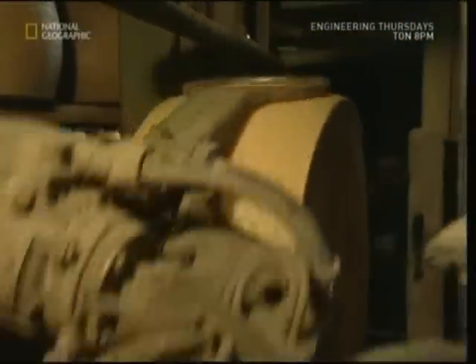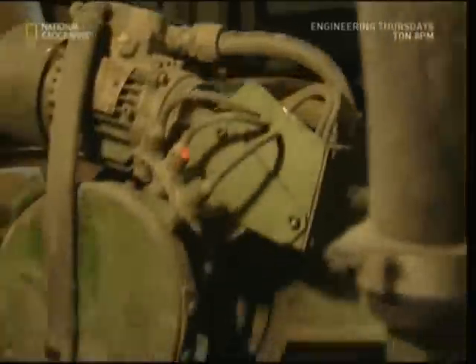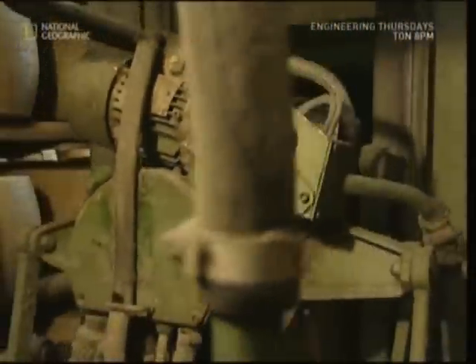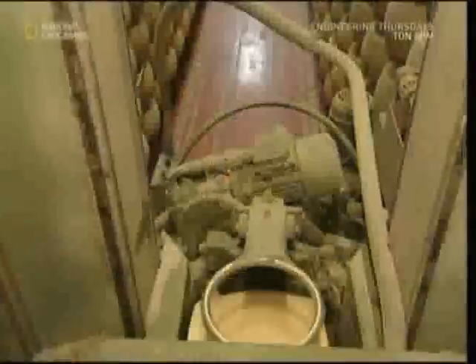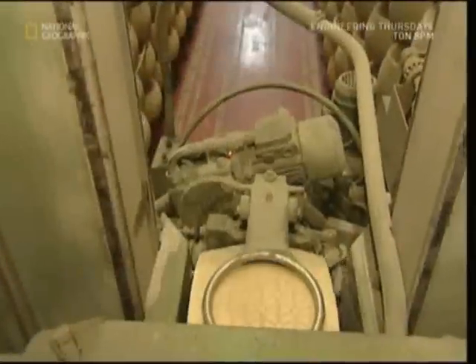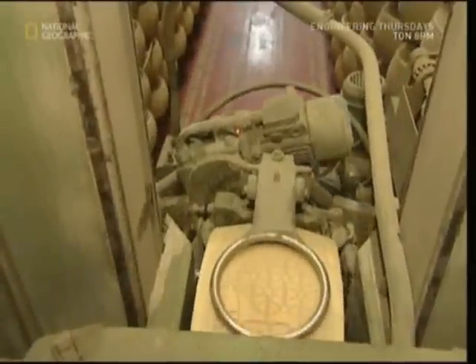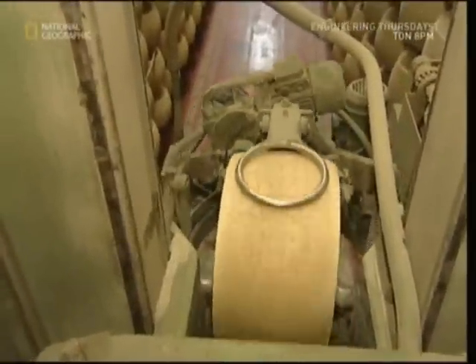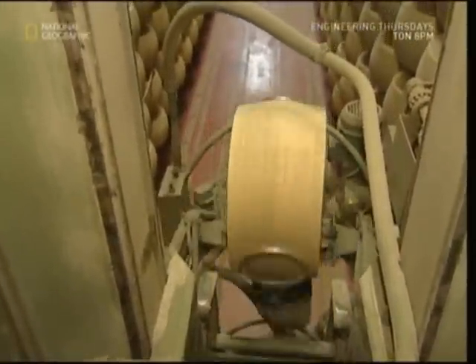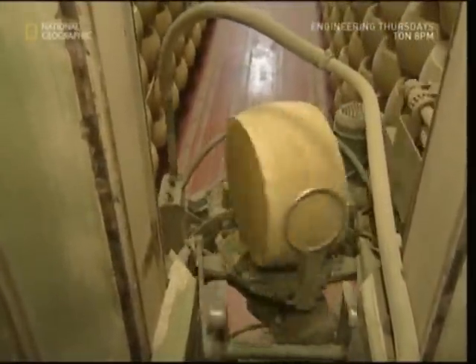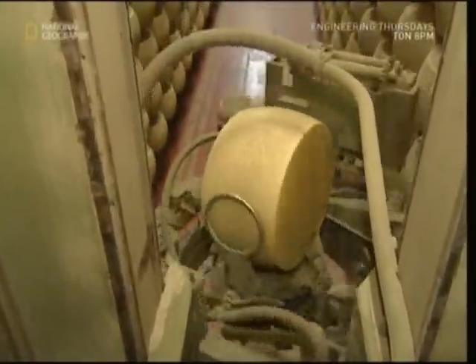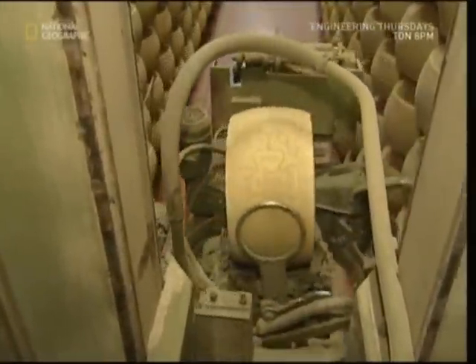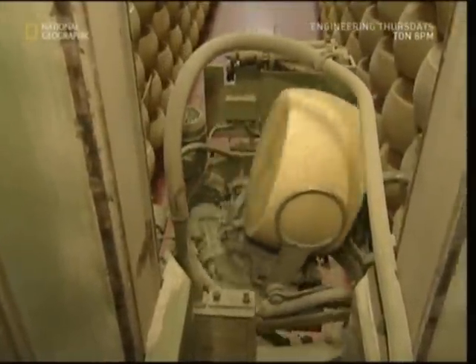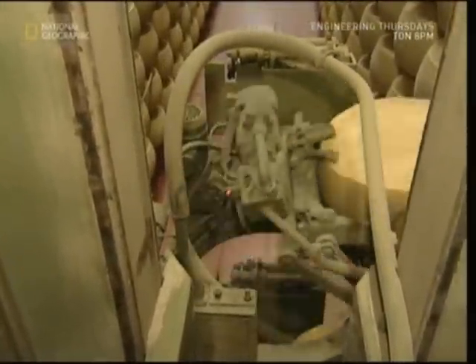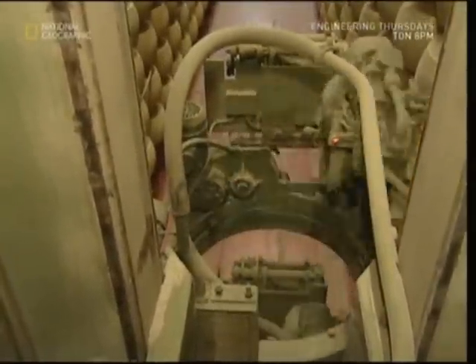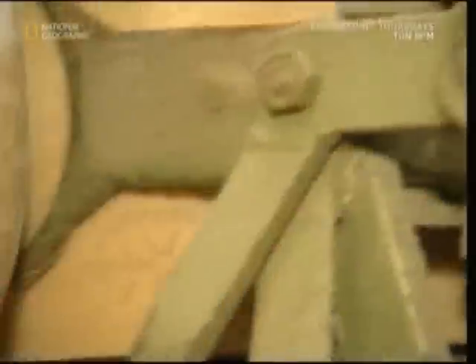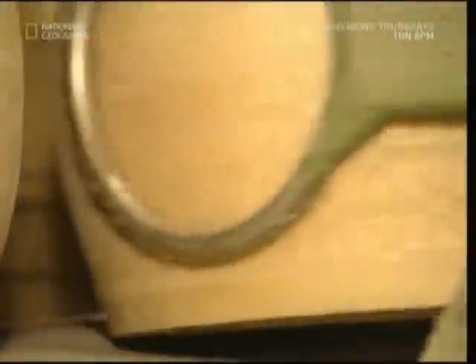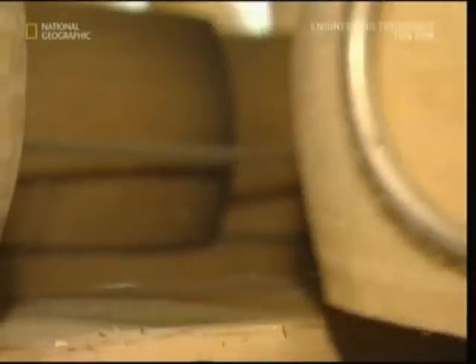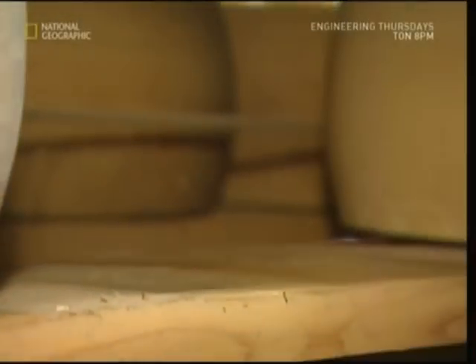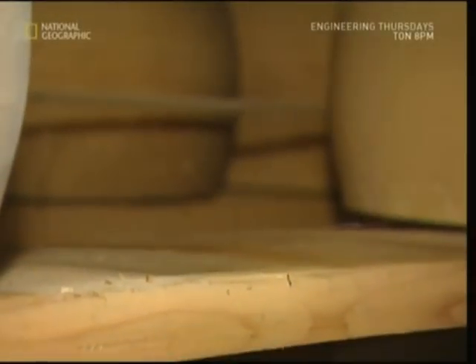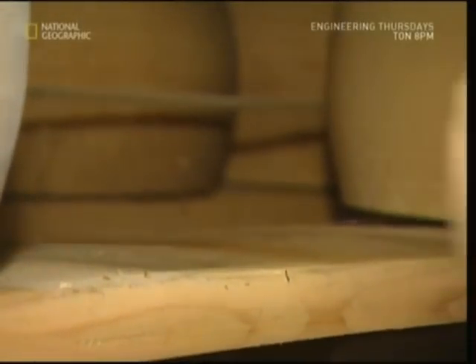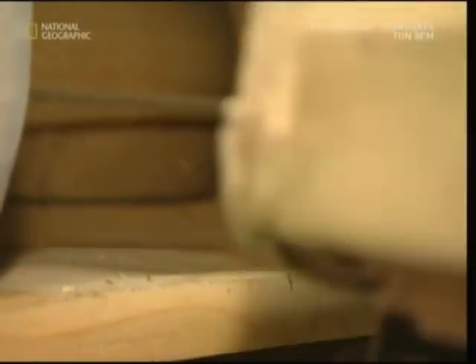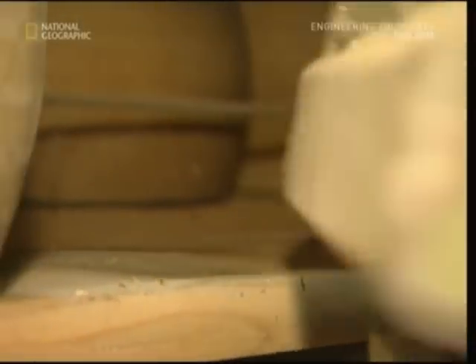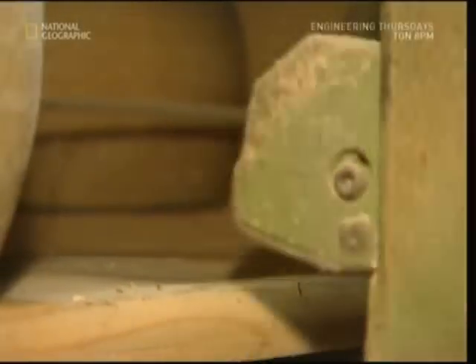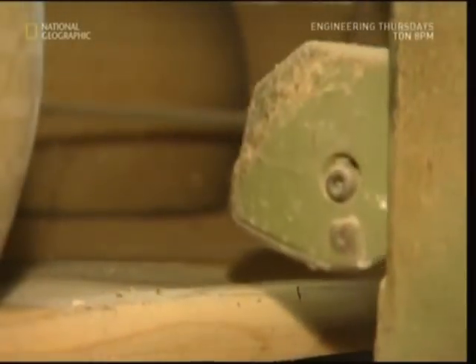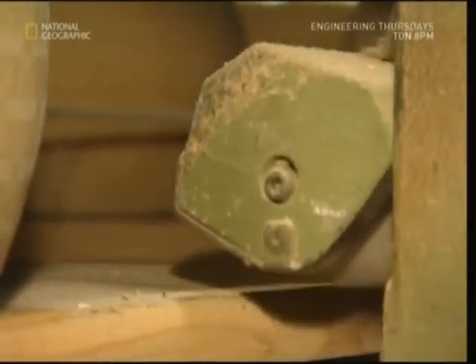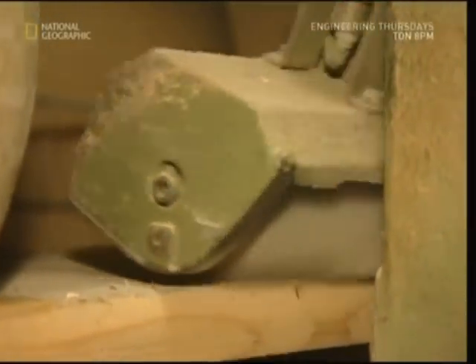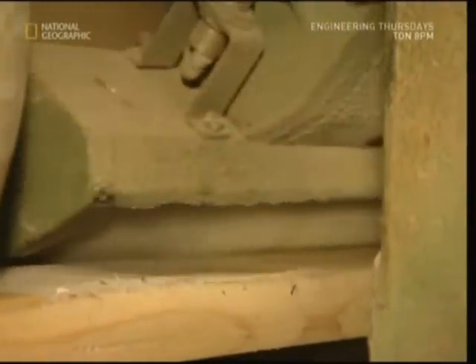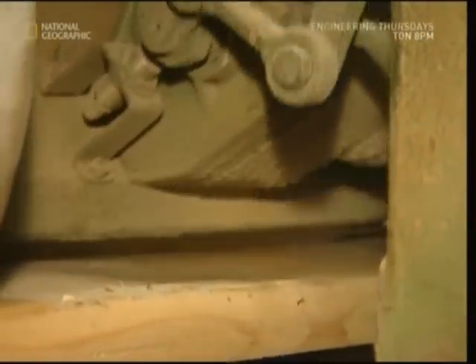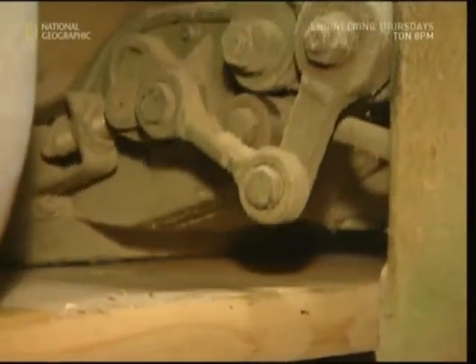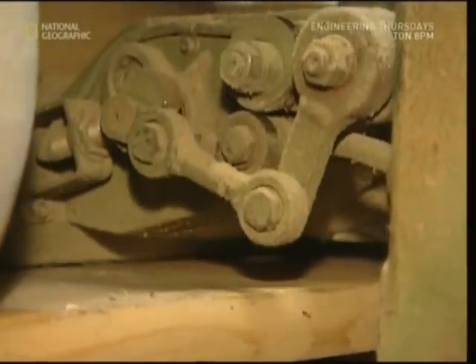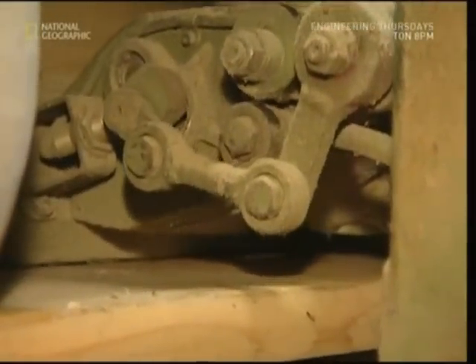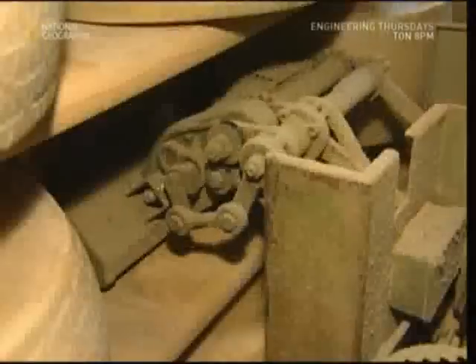Turning this many cheeses would be very dull and very hard, so a robot is used instead. Although after doing this job for such a long time, it looks like the robots could also do with some turning.